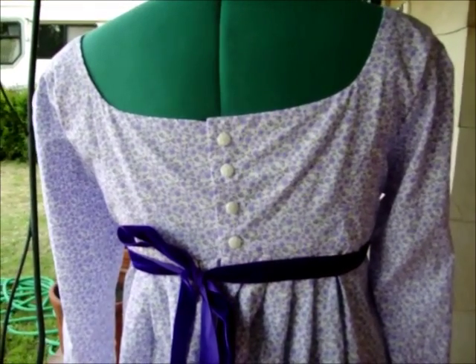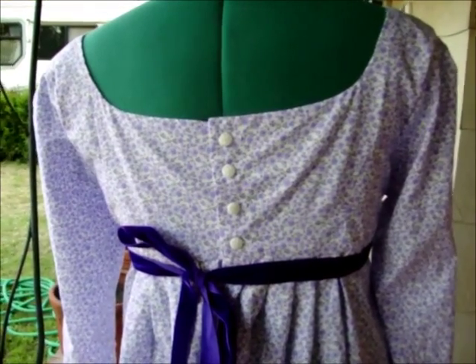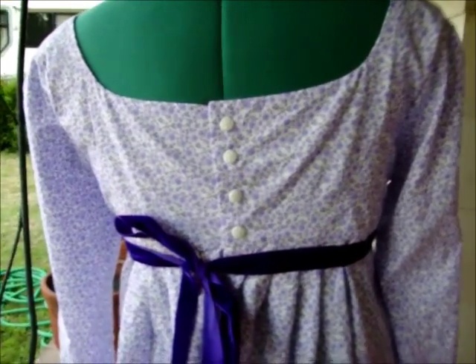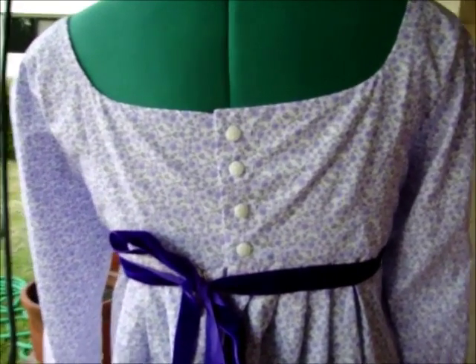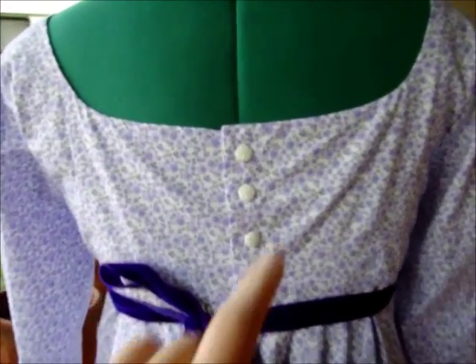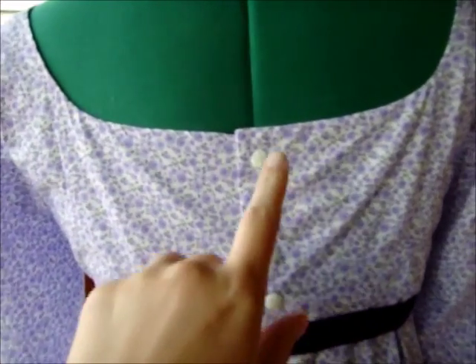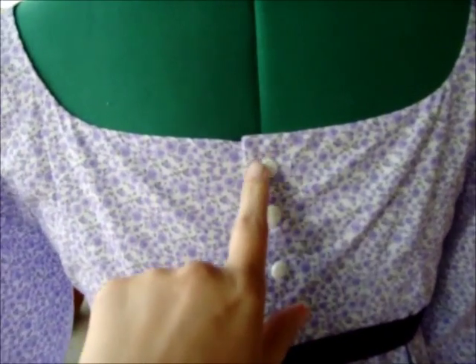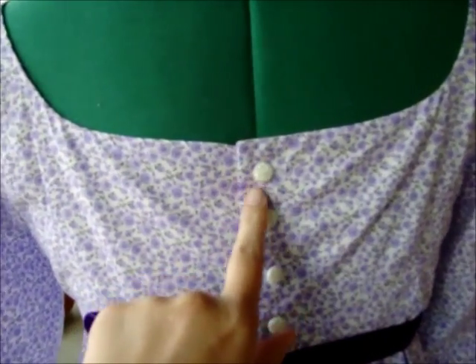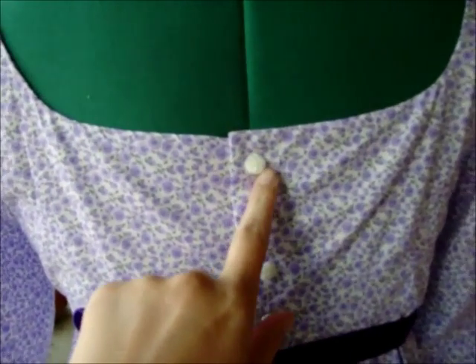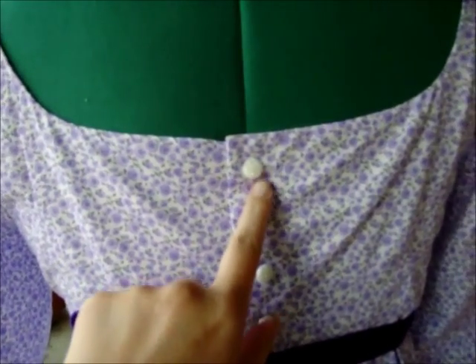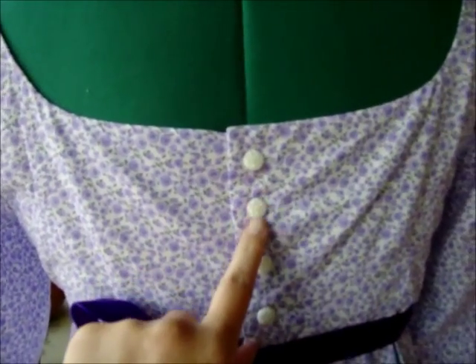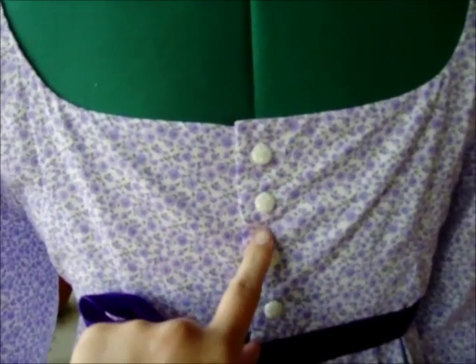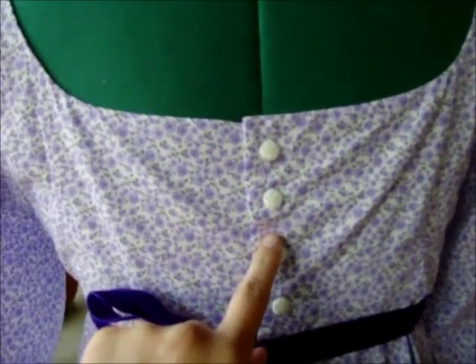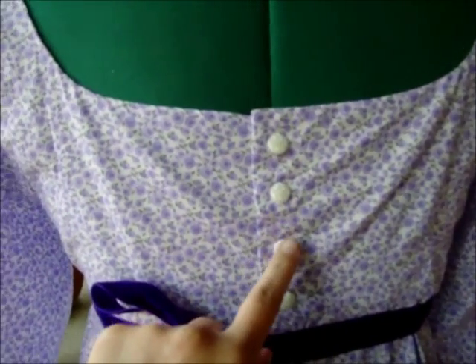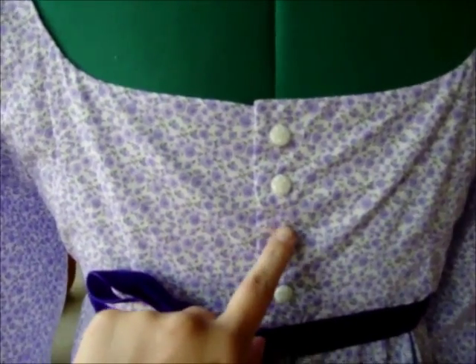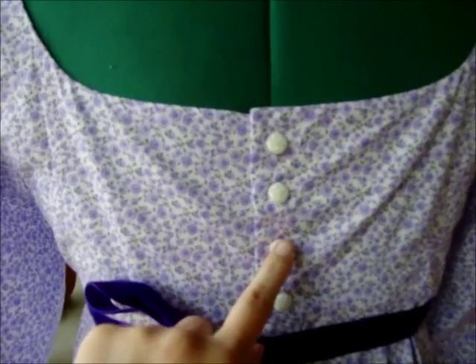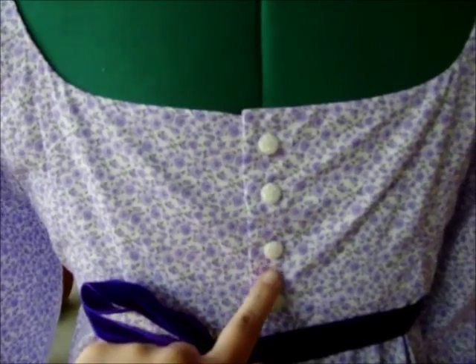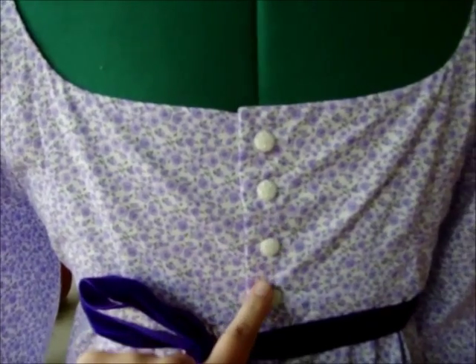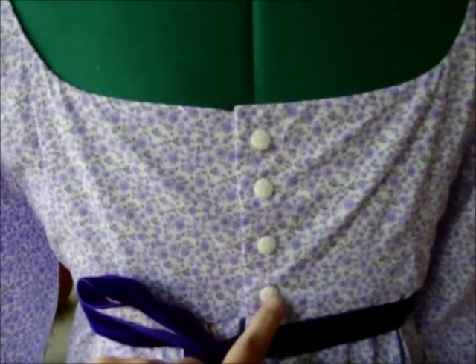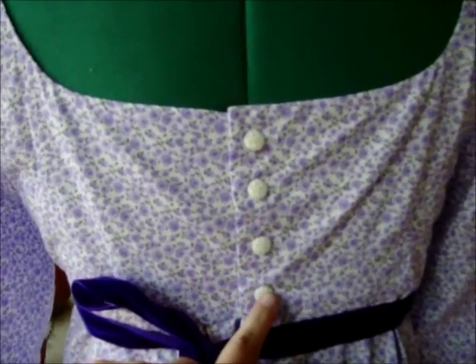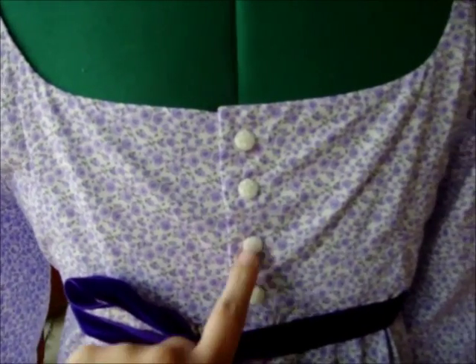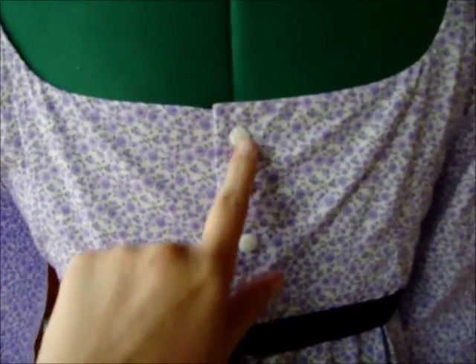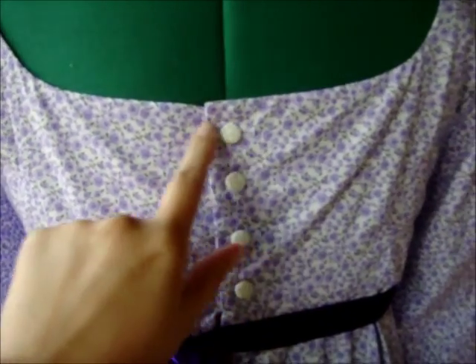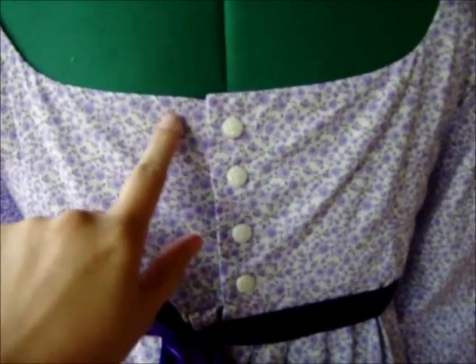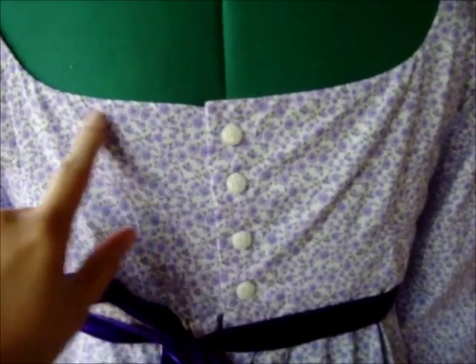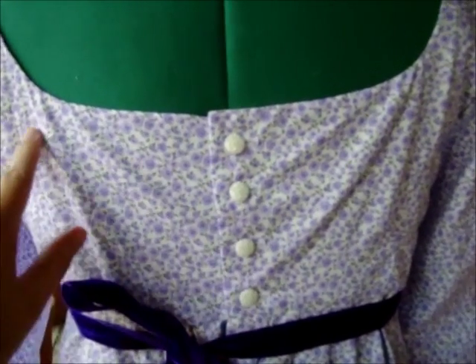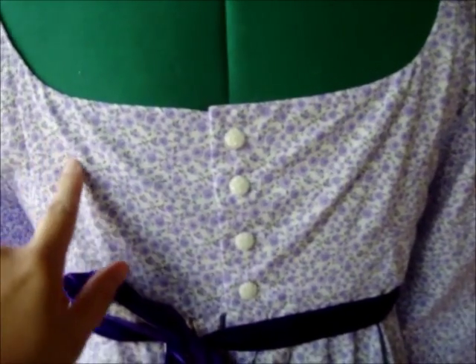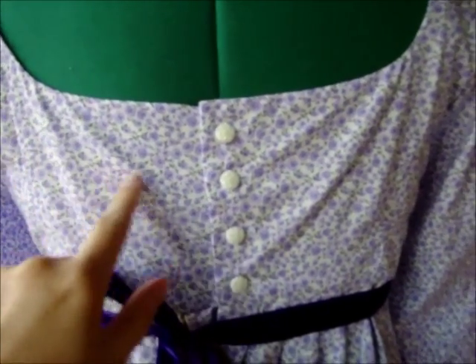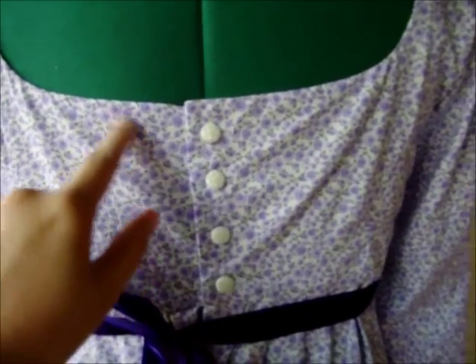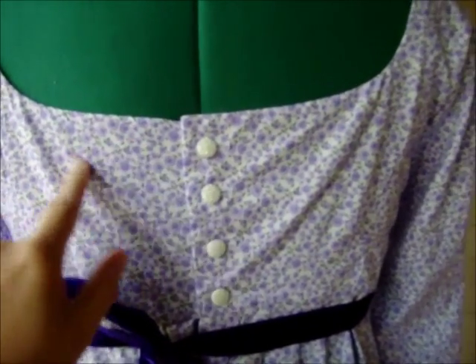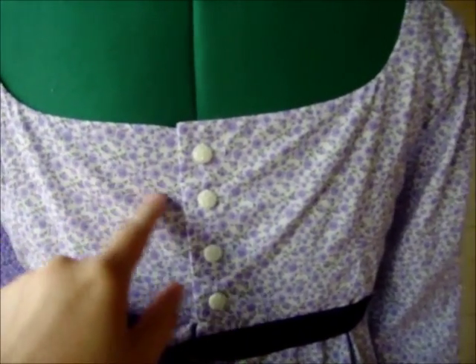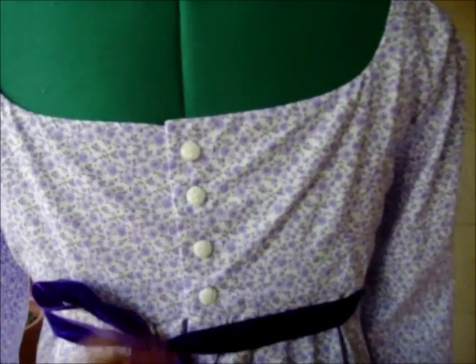And here we are at the back. I've used some white buttons — they're very simple, just a very slight sheen to them on a floral design. They work really well and go well with the print here.